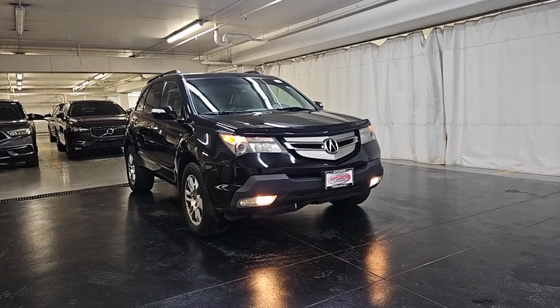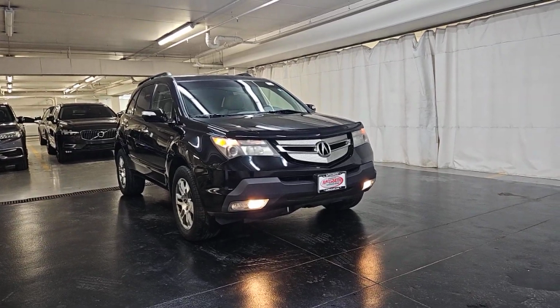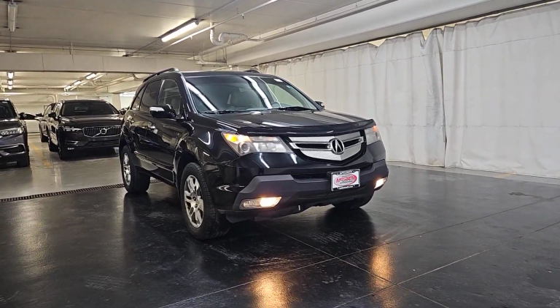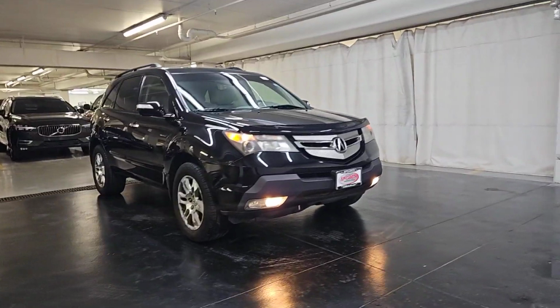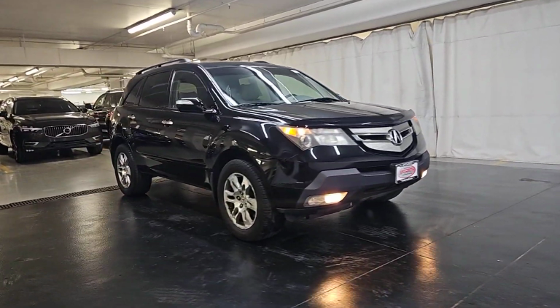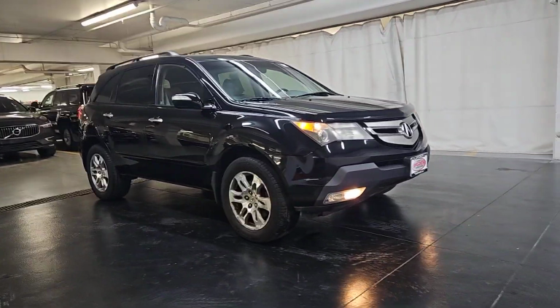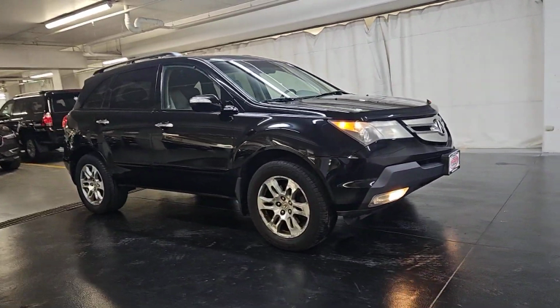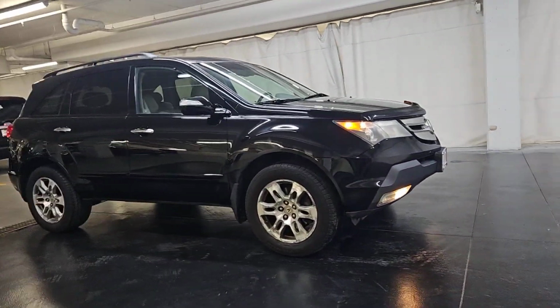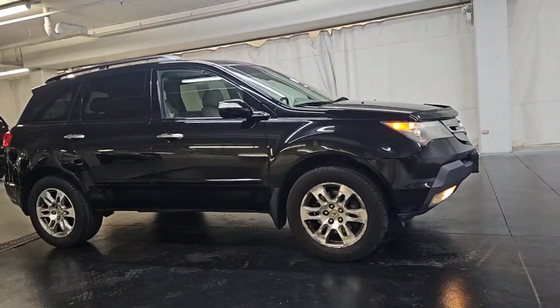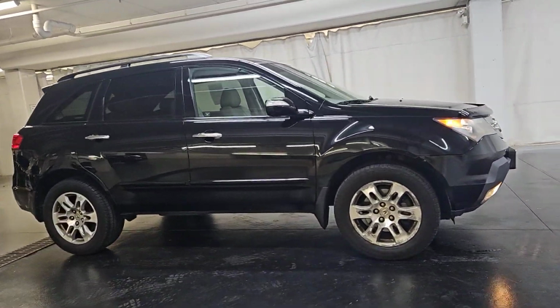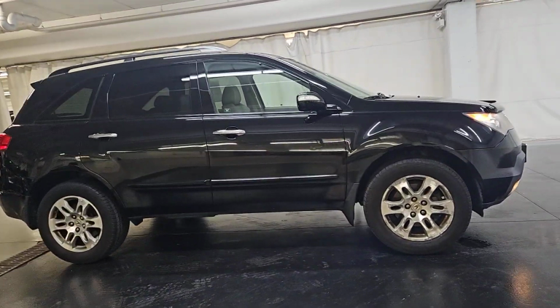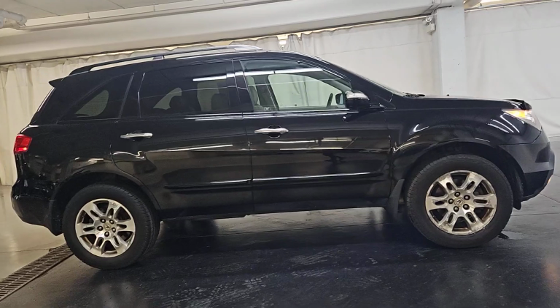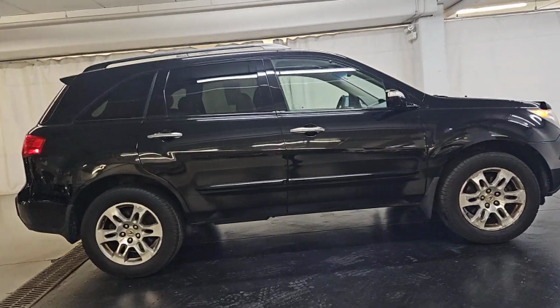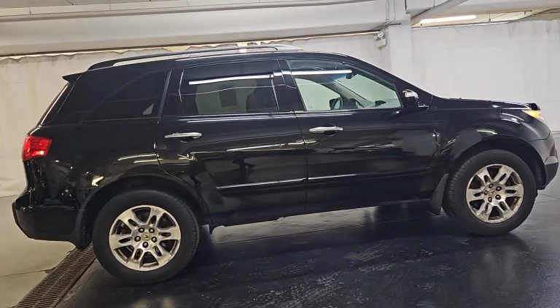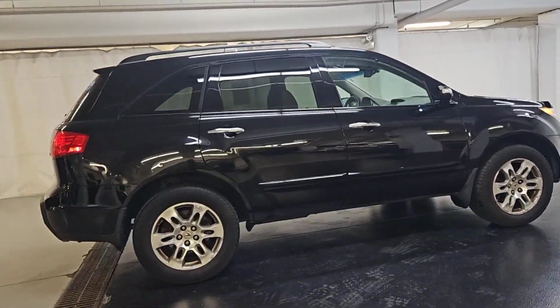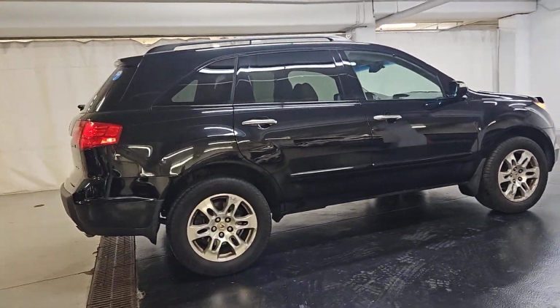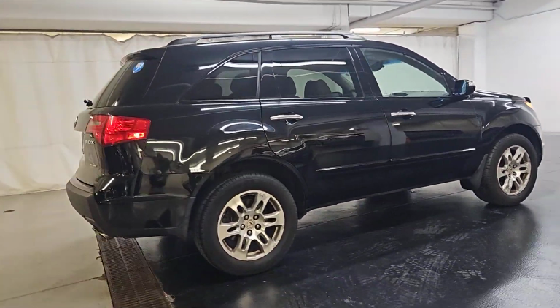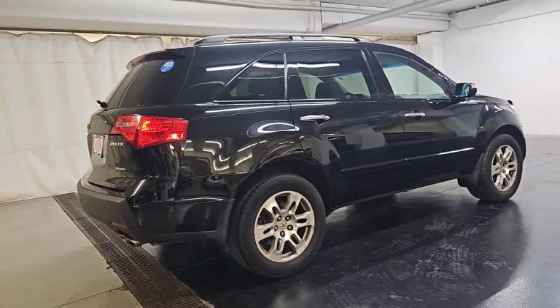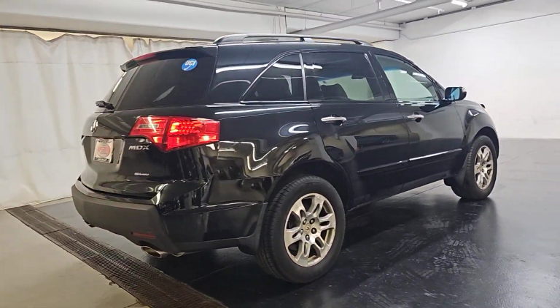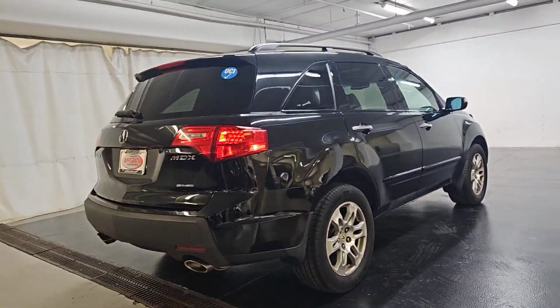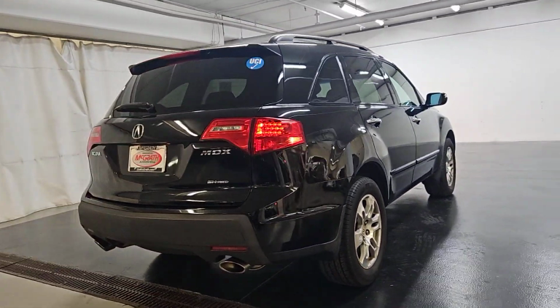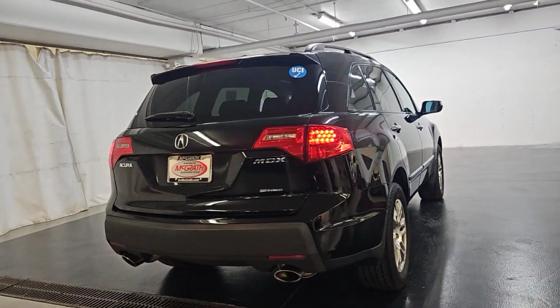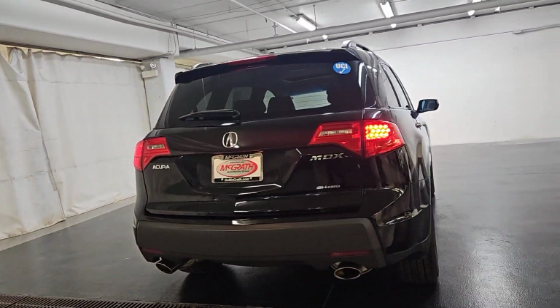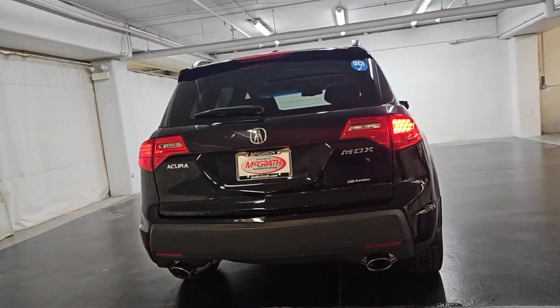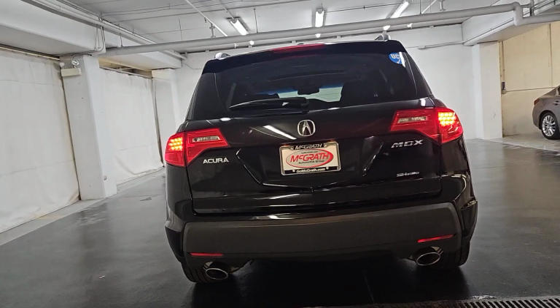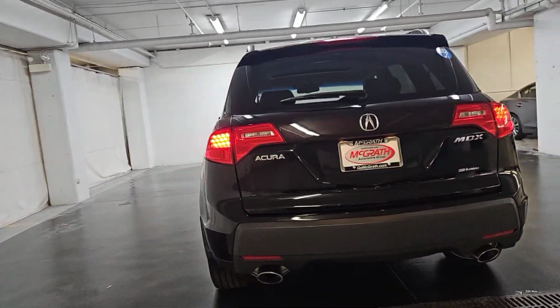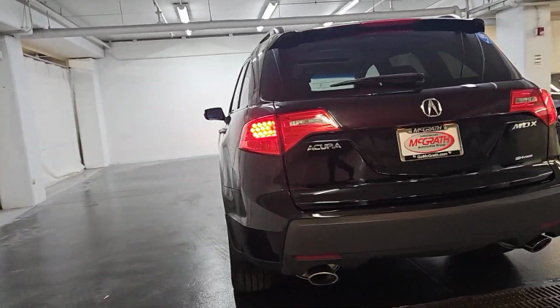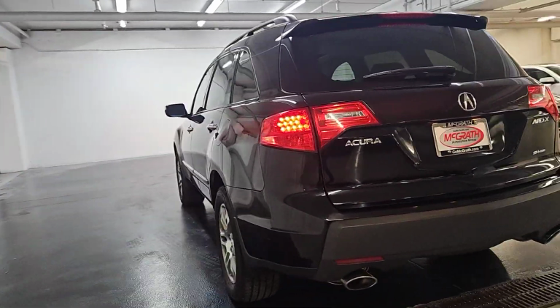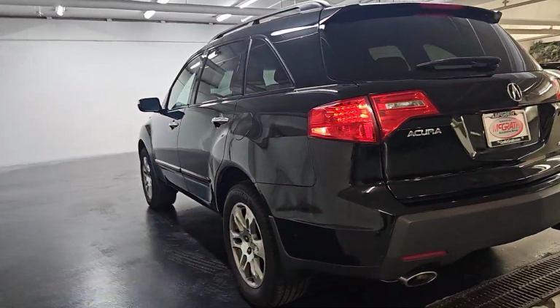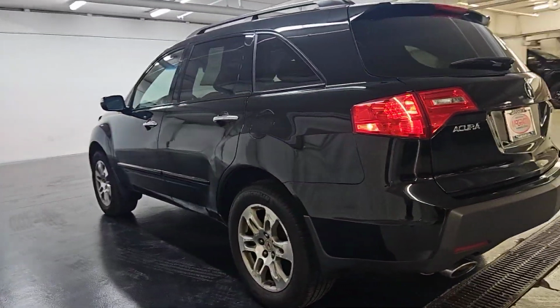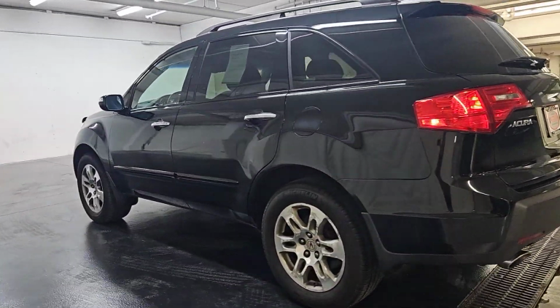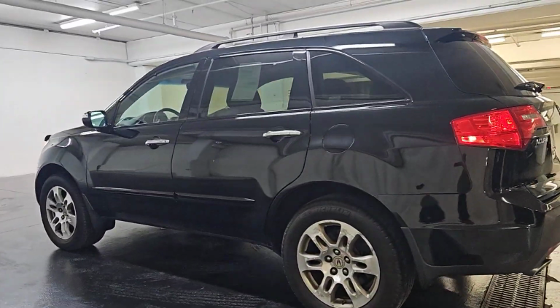Go home happy with the 2009 Acura MDX. With less than 110,000 miles on the odometer, this vehicle stands out from the rest. Experience the power, luxury, and superior handling of the MDX.